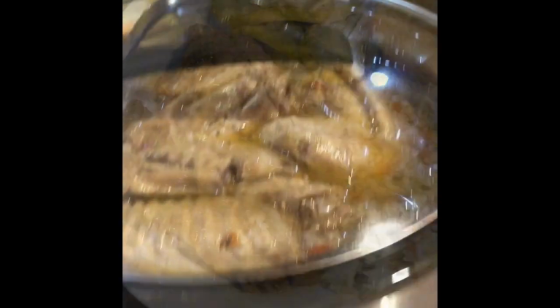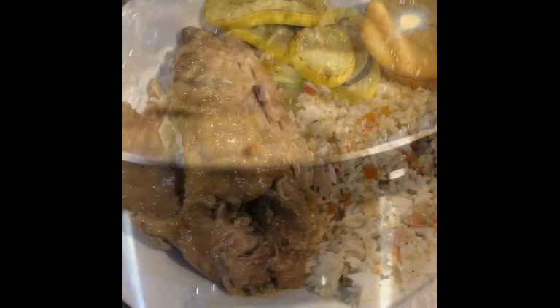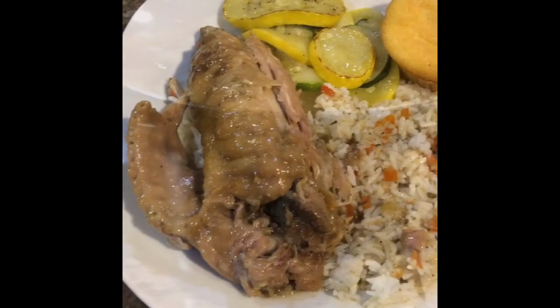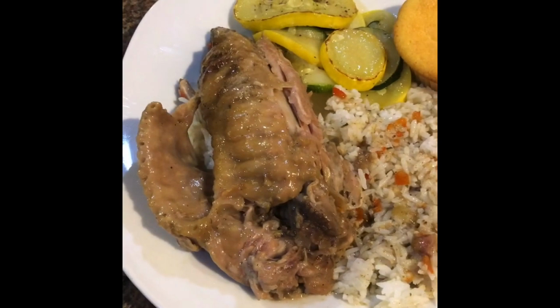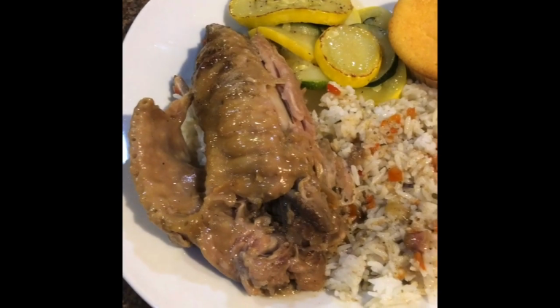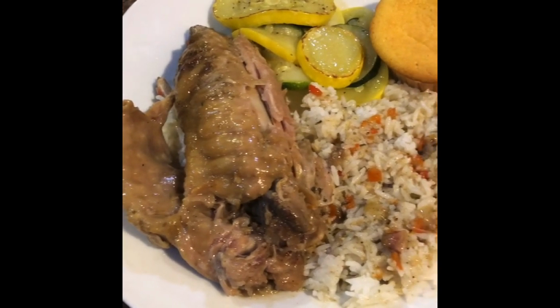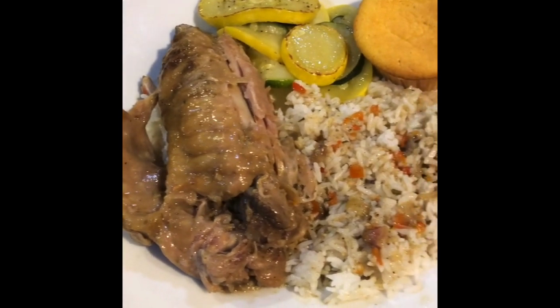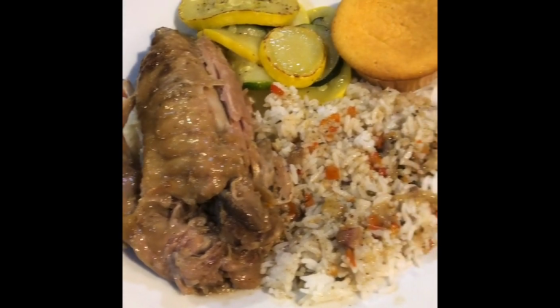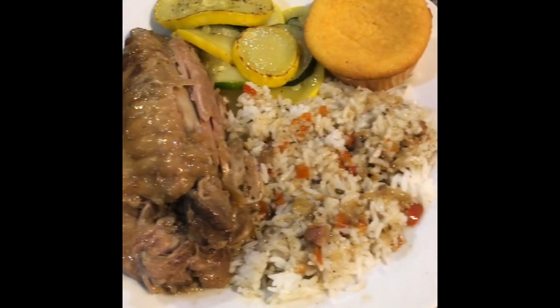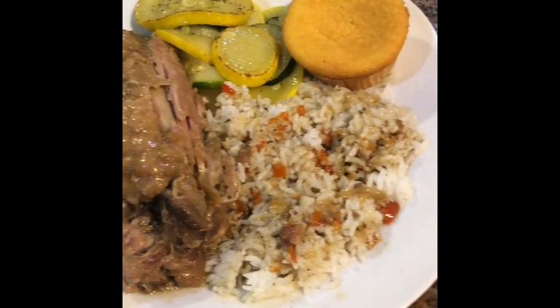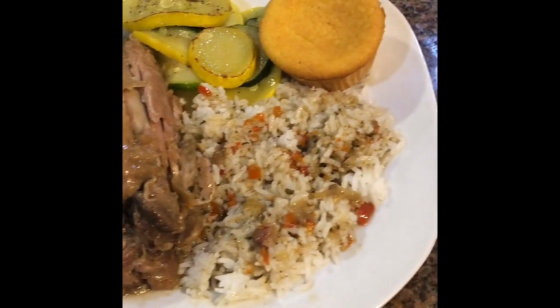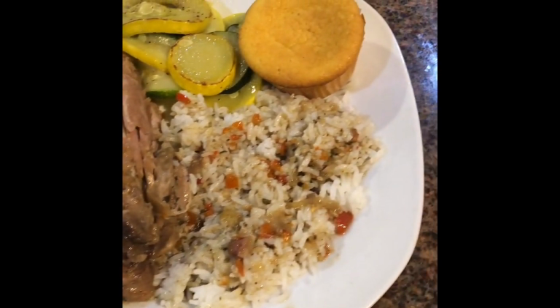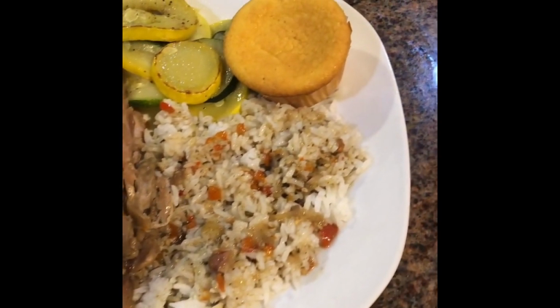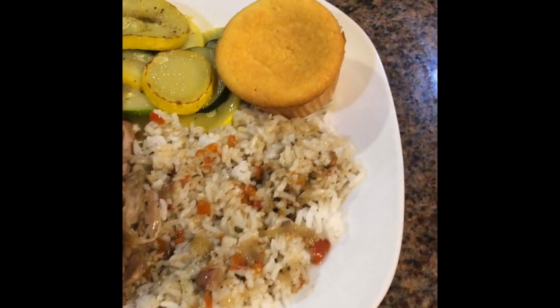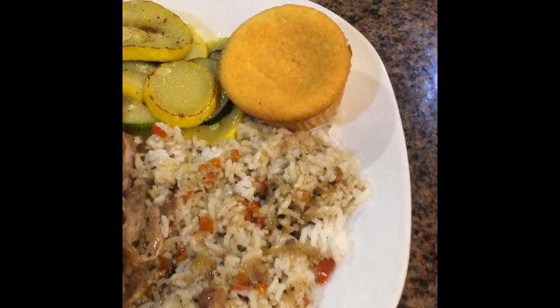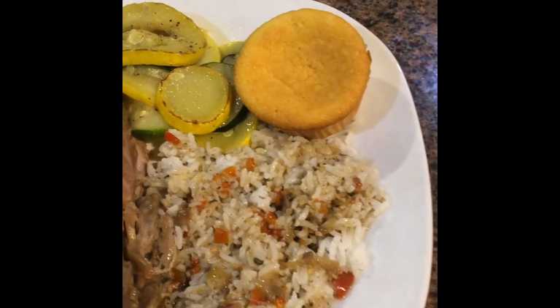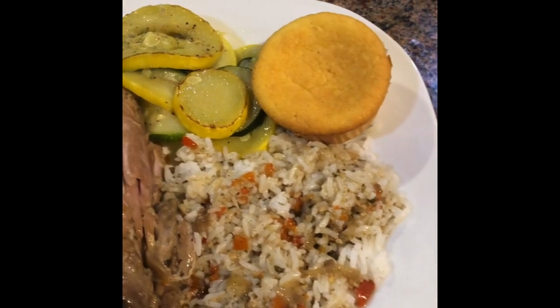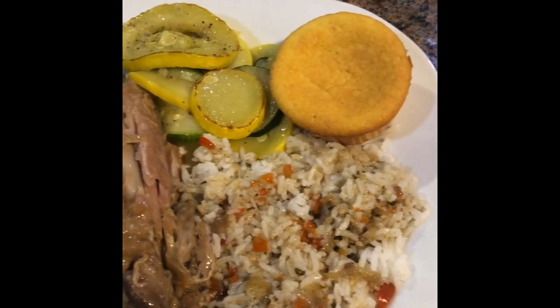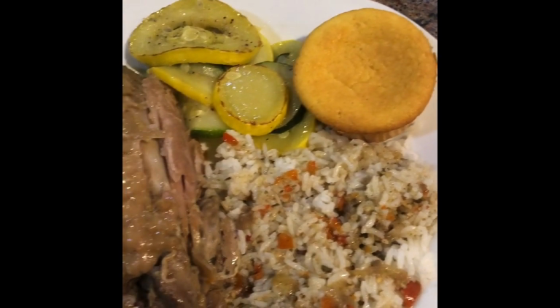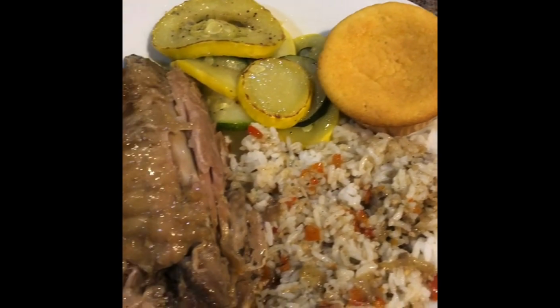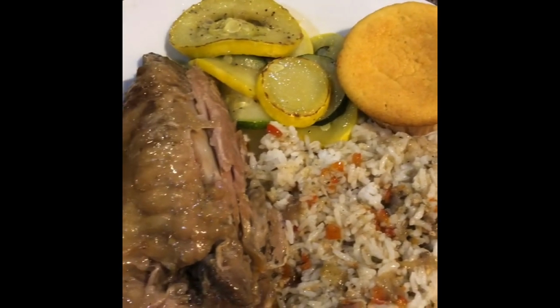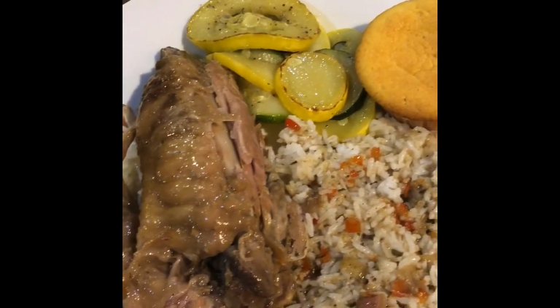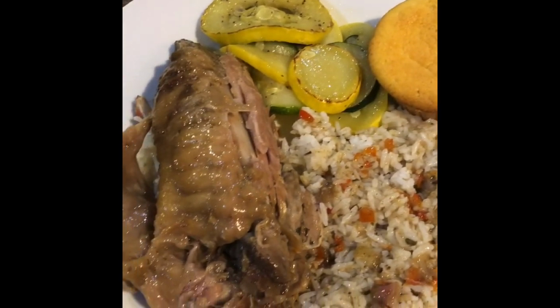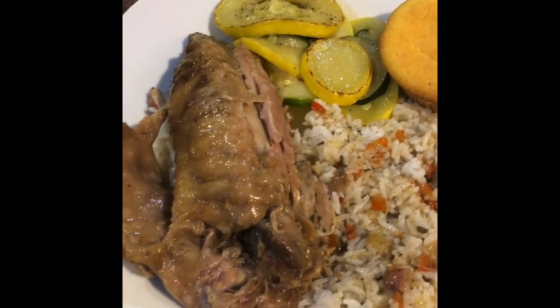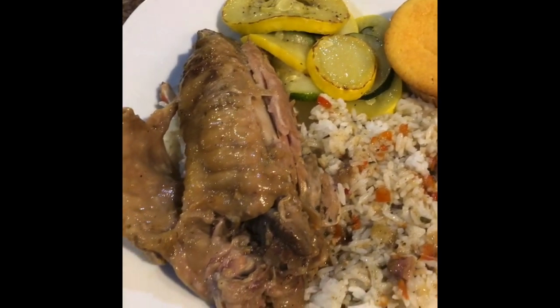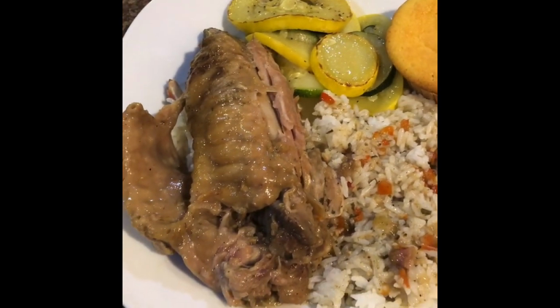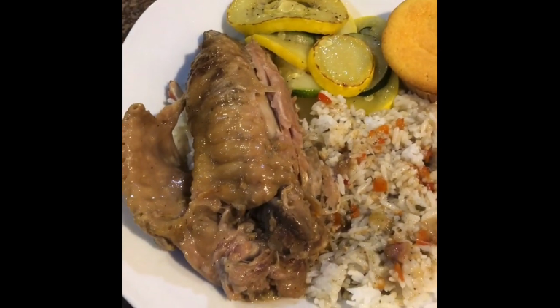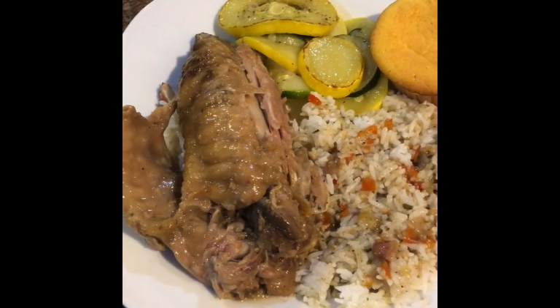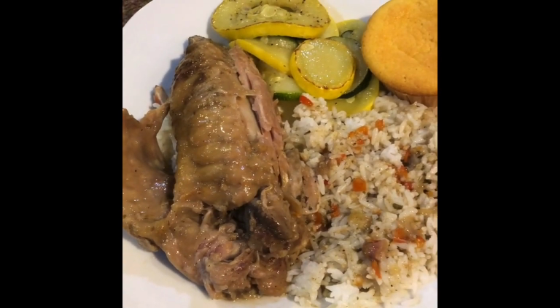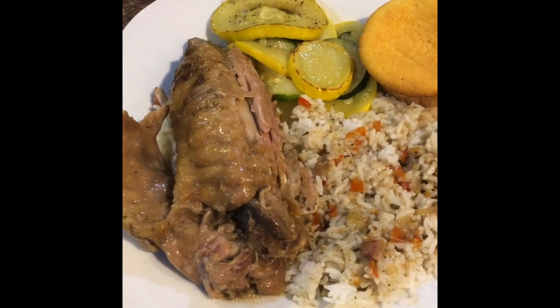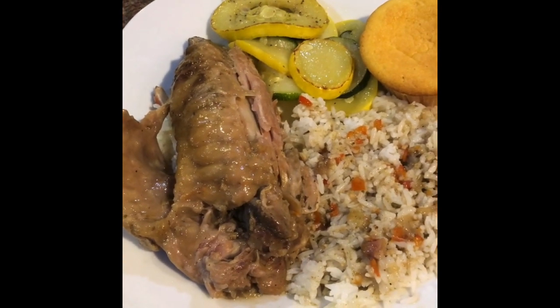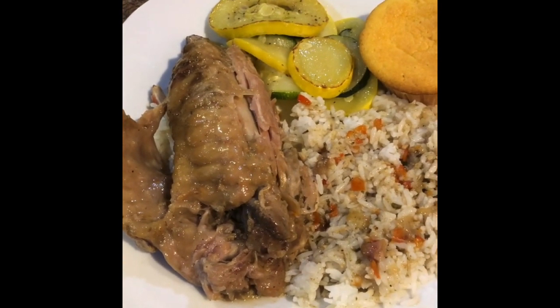It's on! Bon appétit. Don't forget to like and subscribe to my channel — thank you!